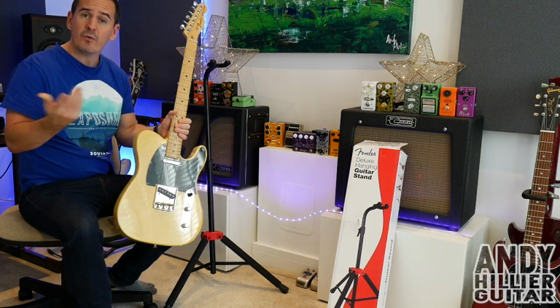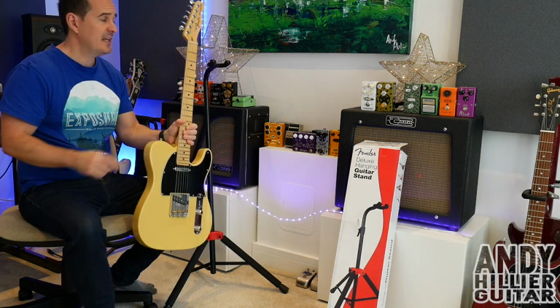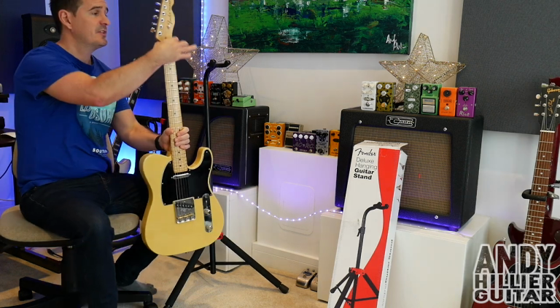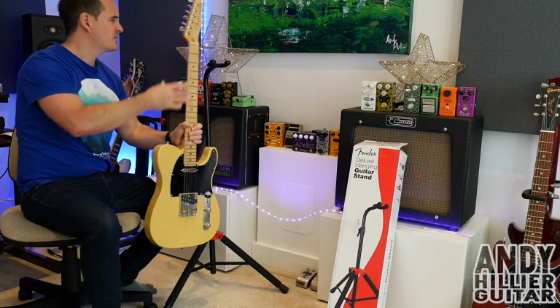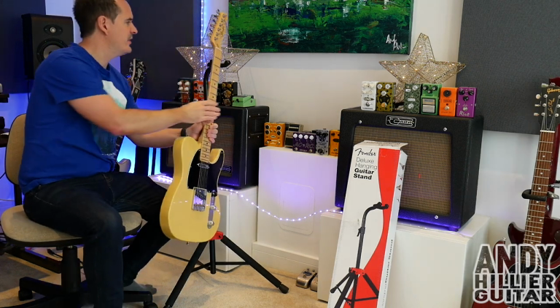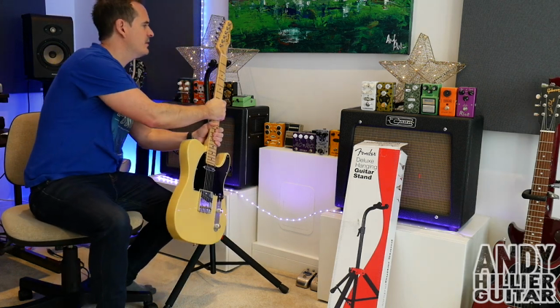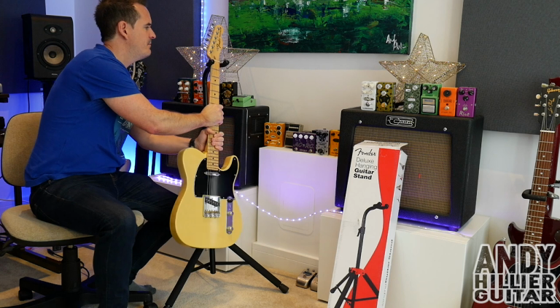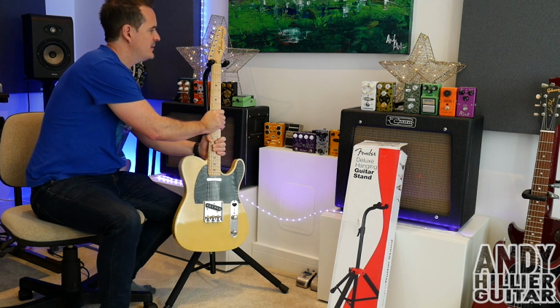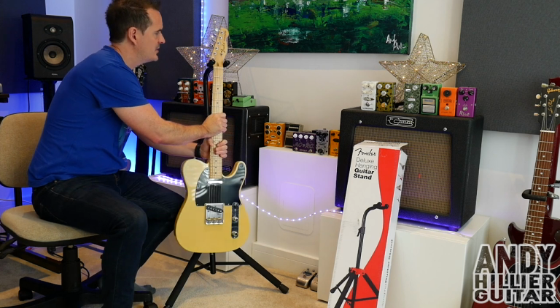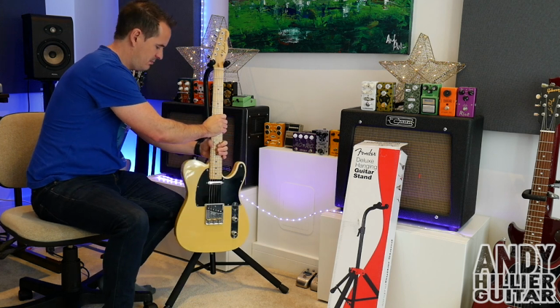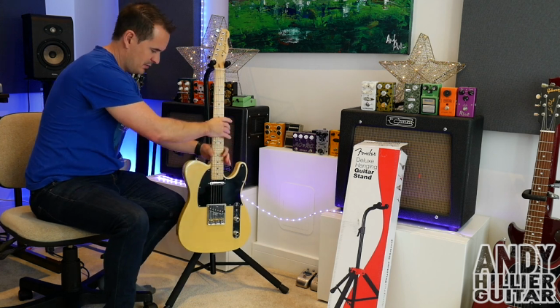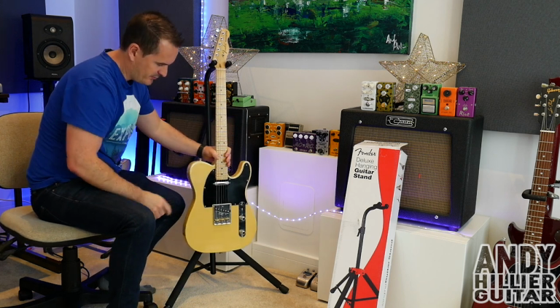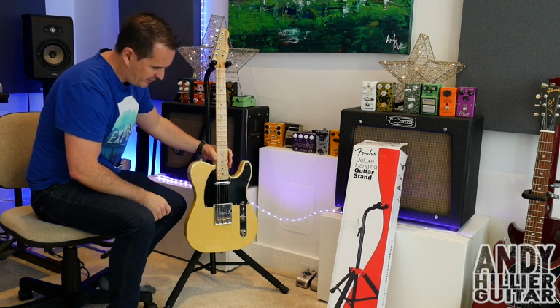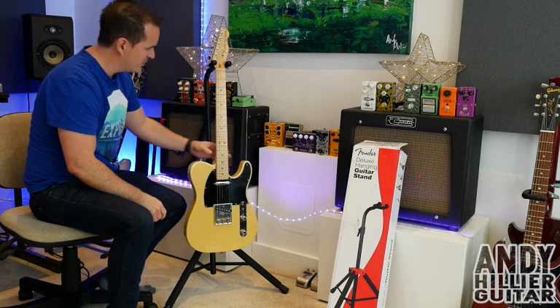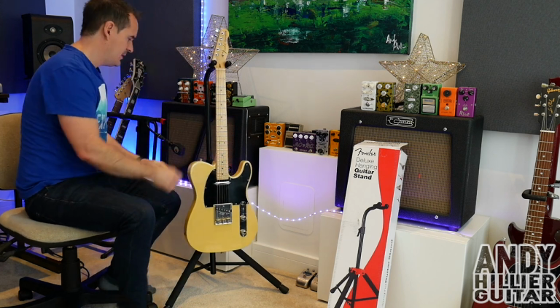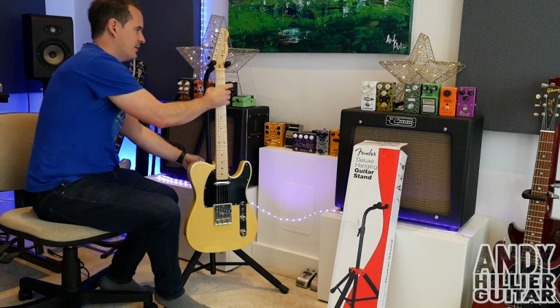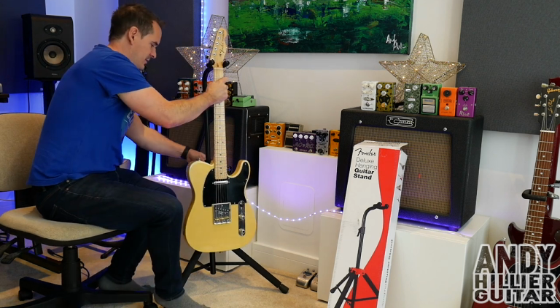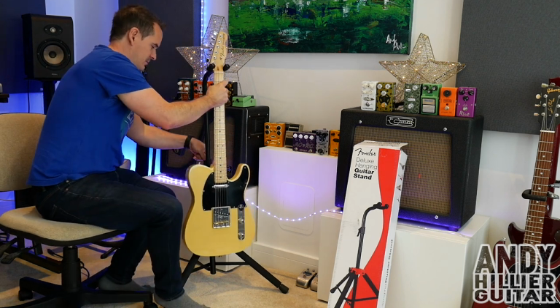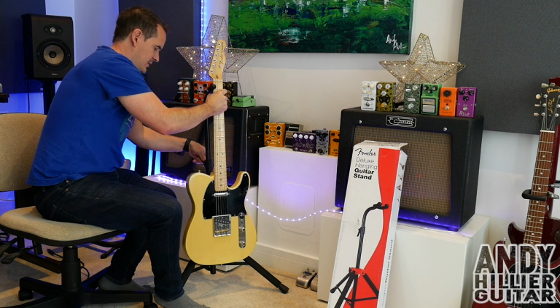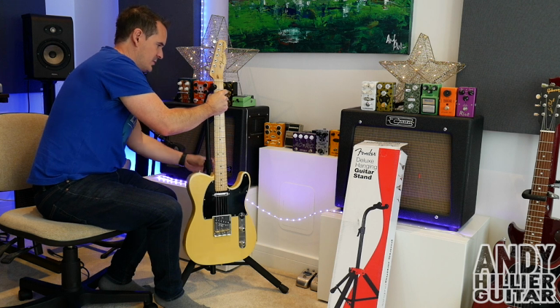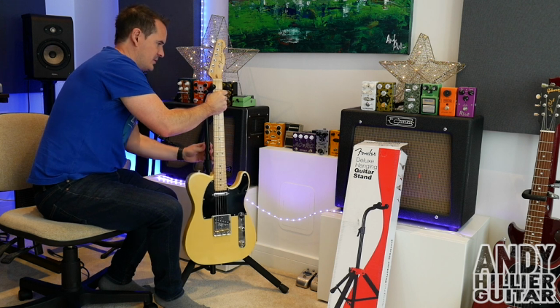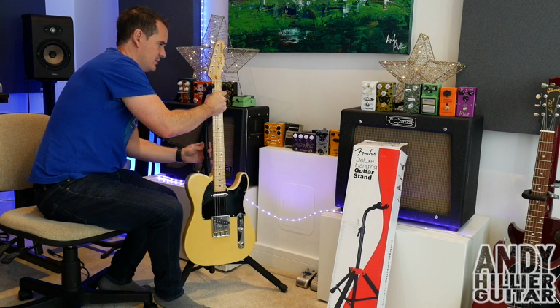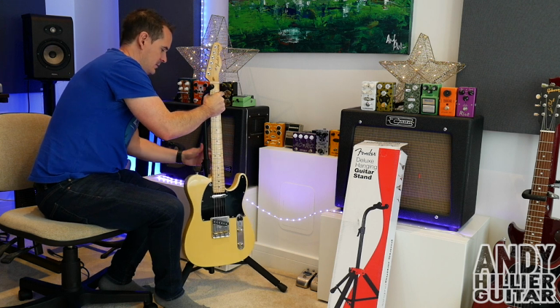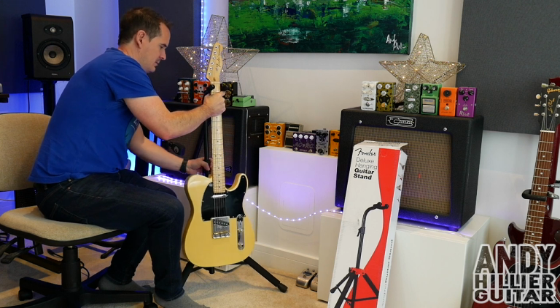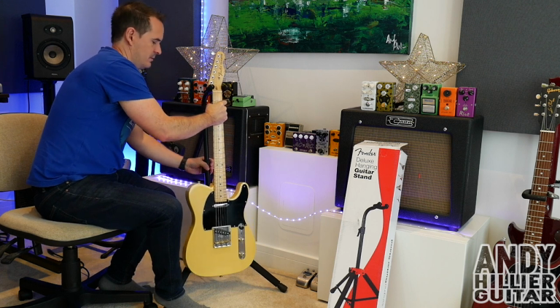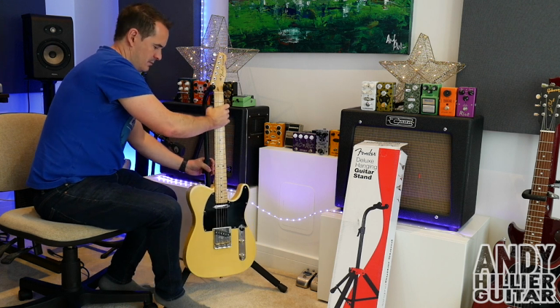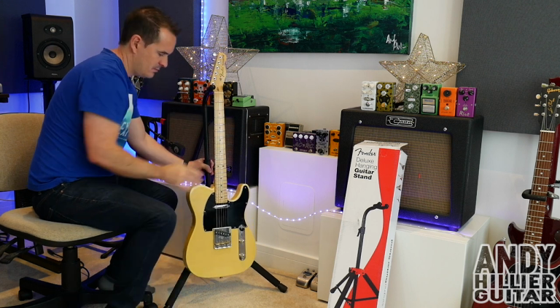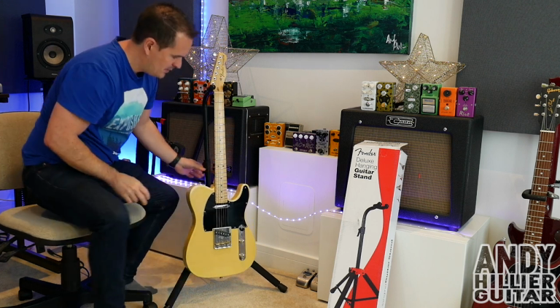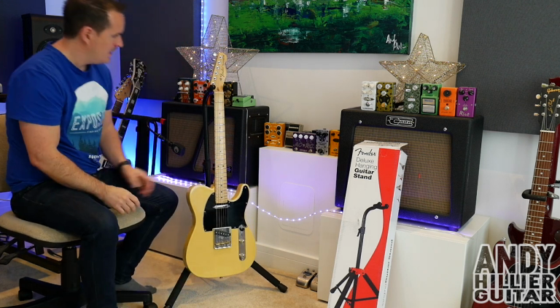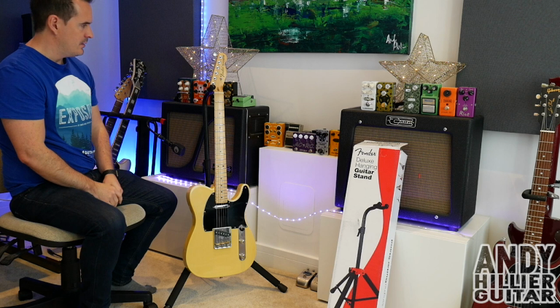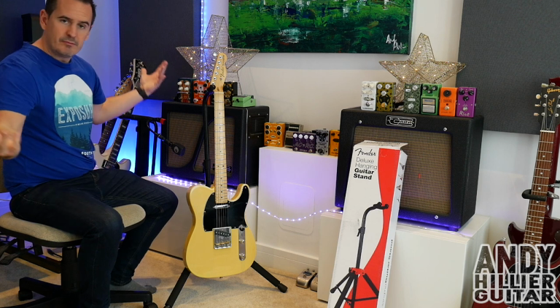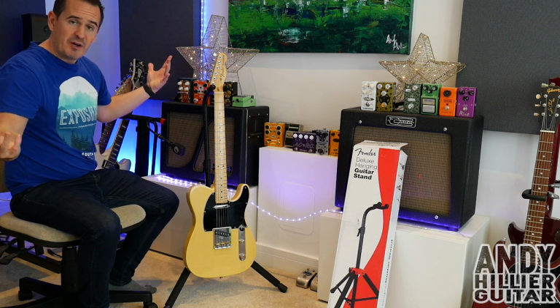We've got a Telecaster. The neck's quite thin on it, but as you can see — obviously it's by Fender as well — that can go down a little bit. Nice and easy to adjust. Yep, perfect.